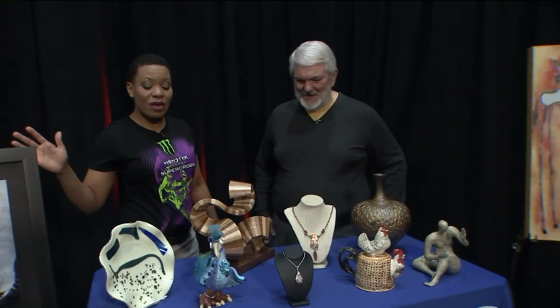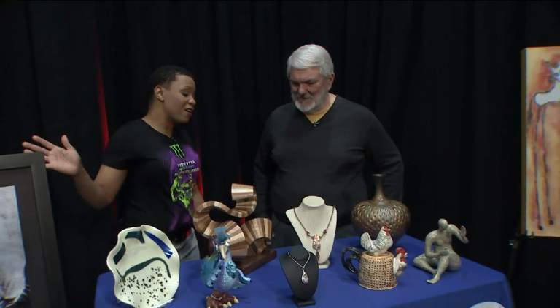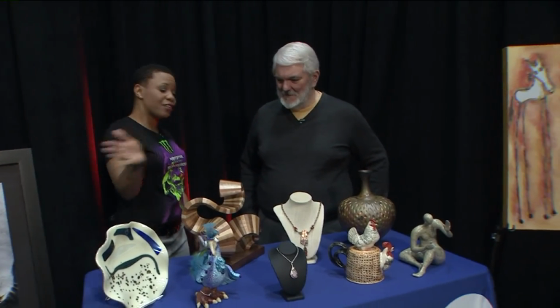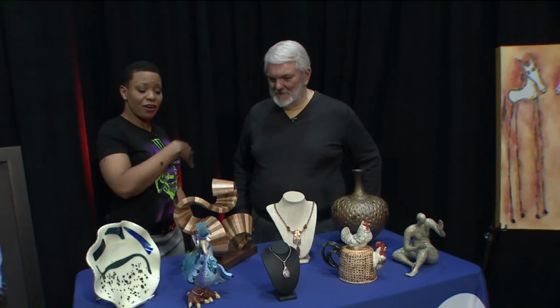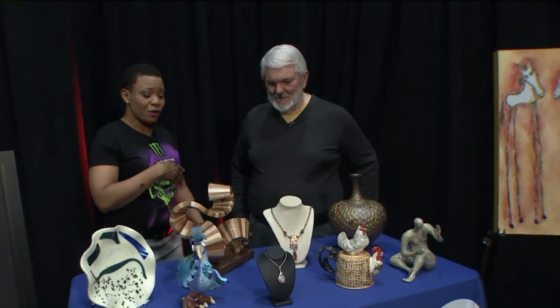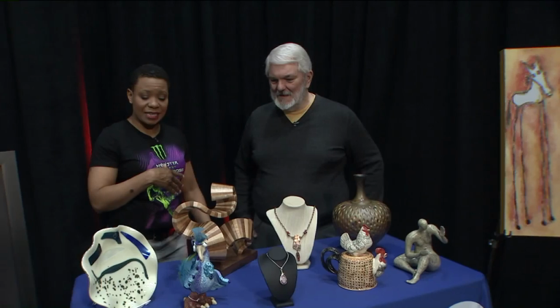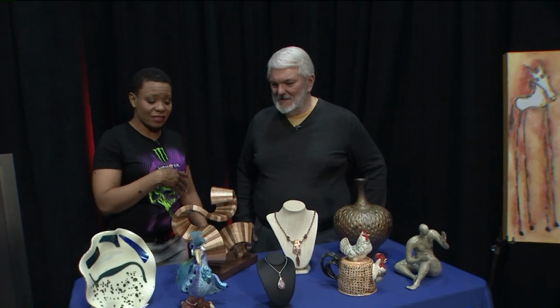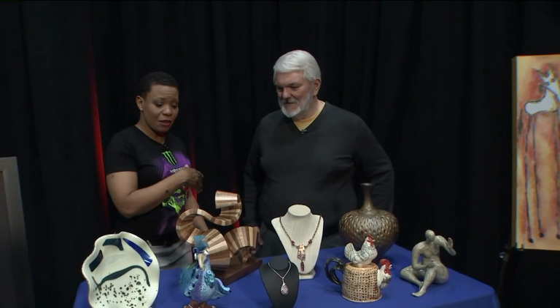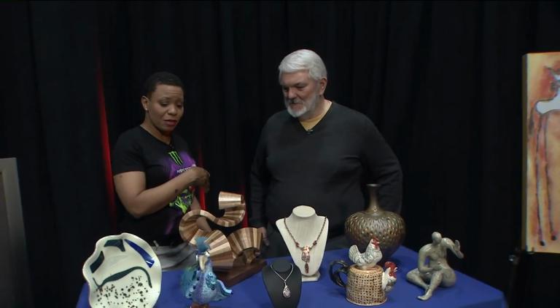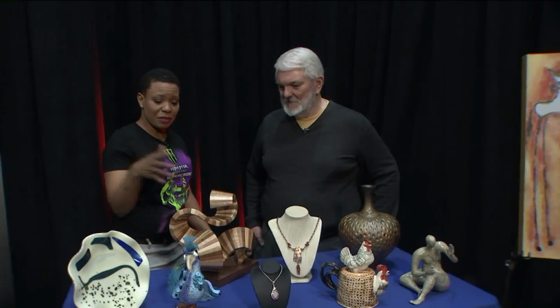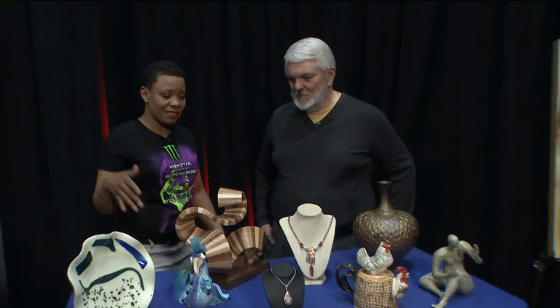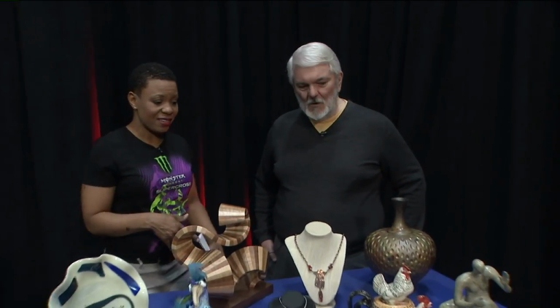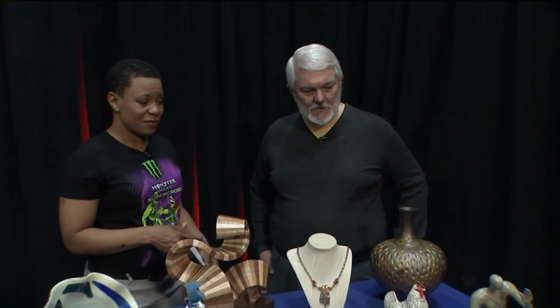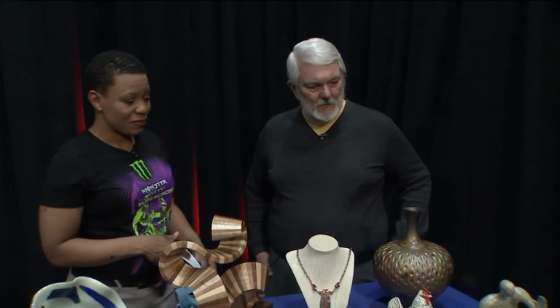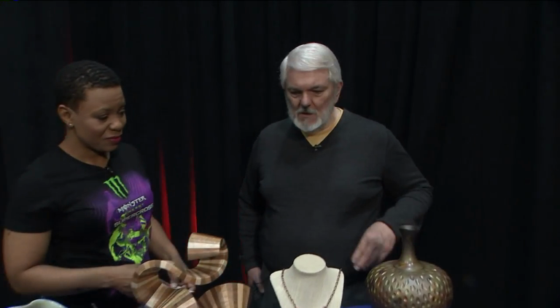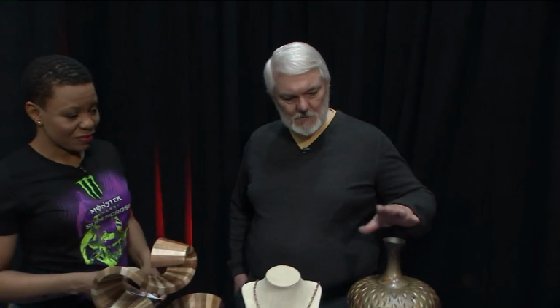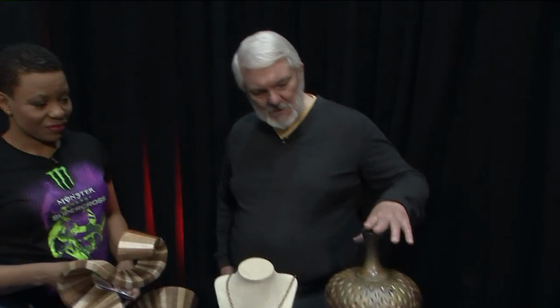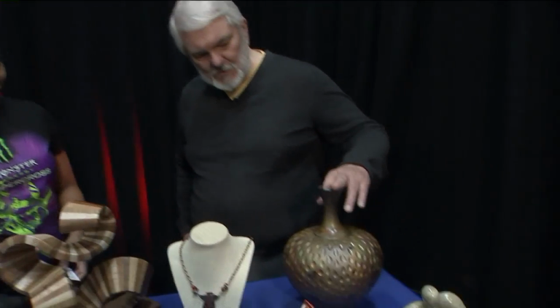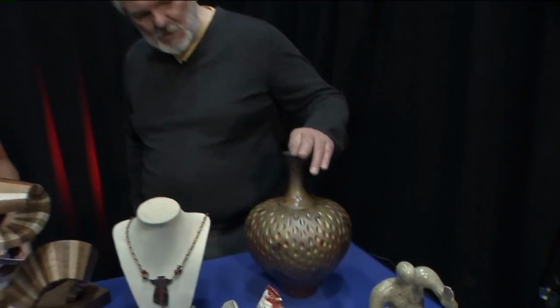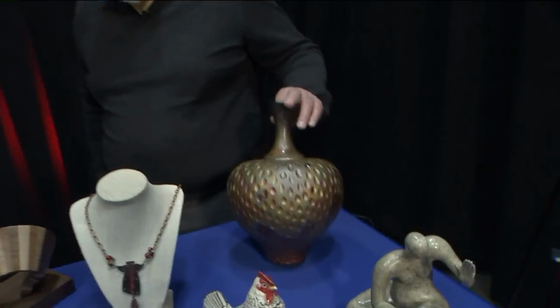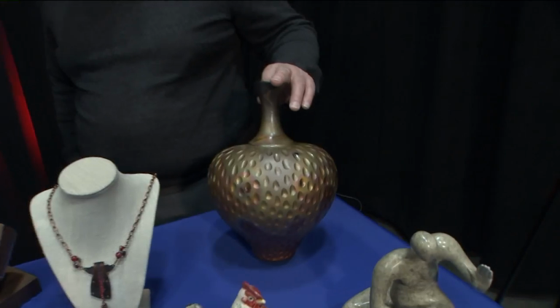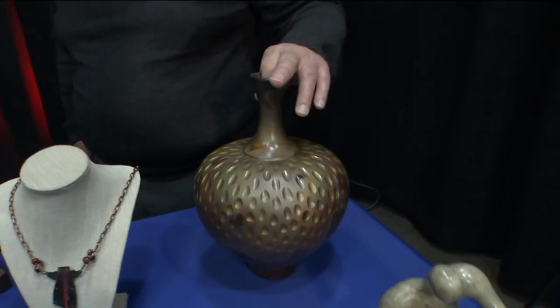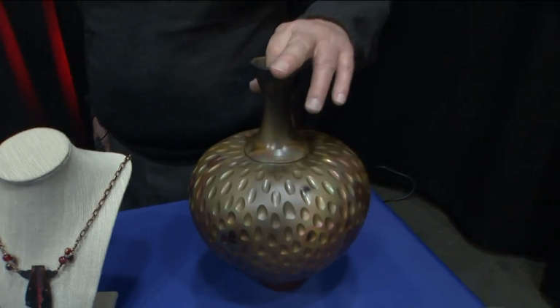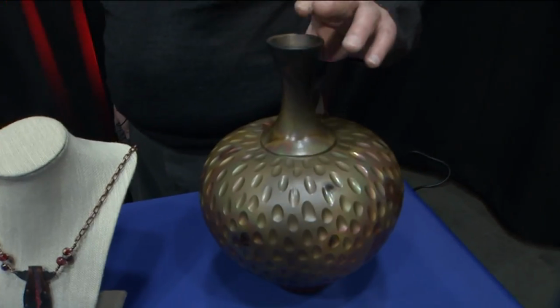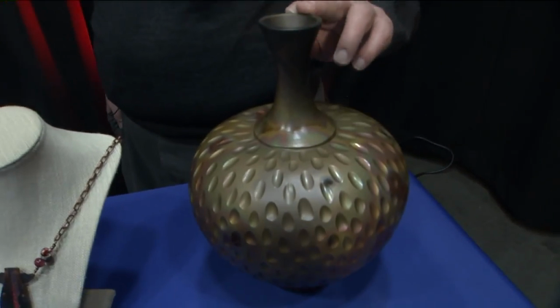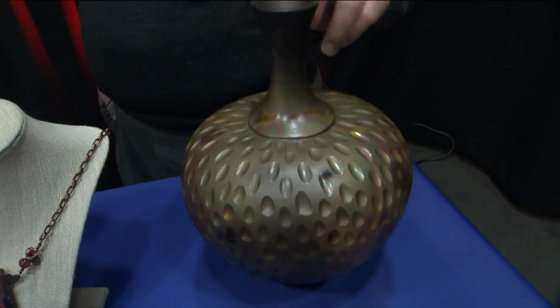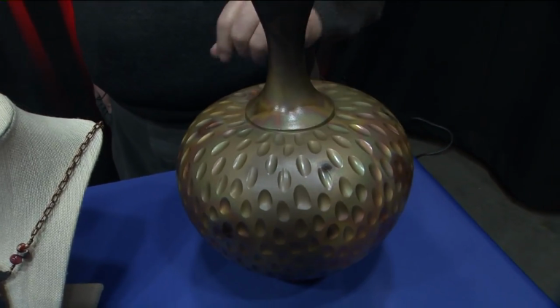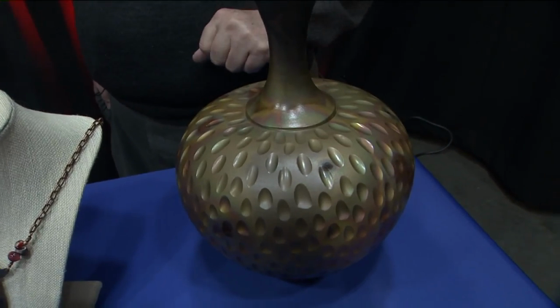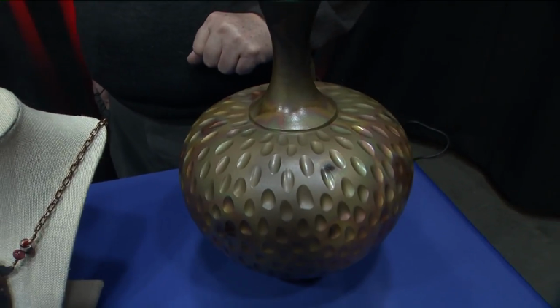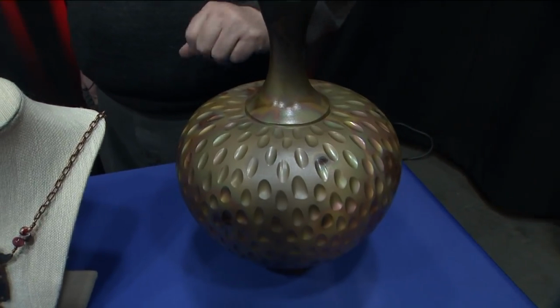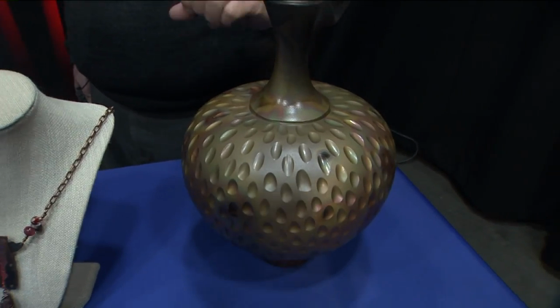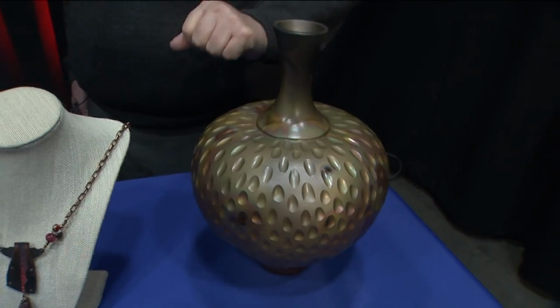We have all kinds of different artists represented here on the table. Tell me about the pieces here. This one was sent to us — a clay artist who's been with the show a number of times. He's from Tennessee.